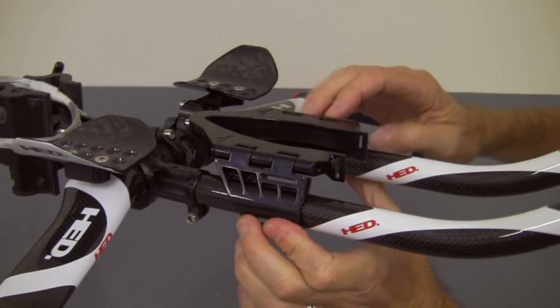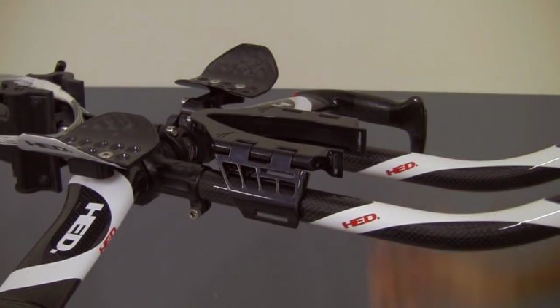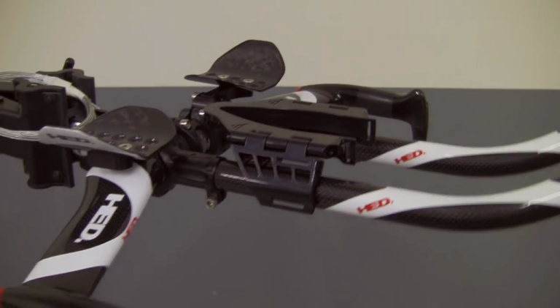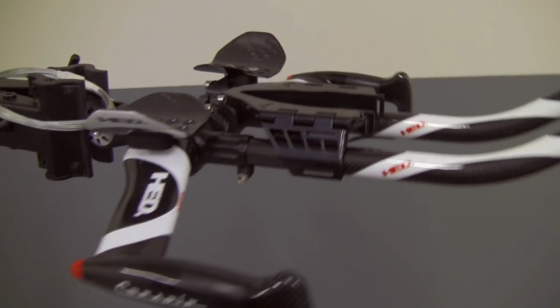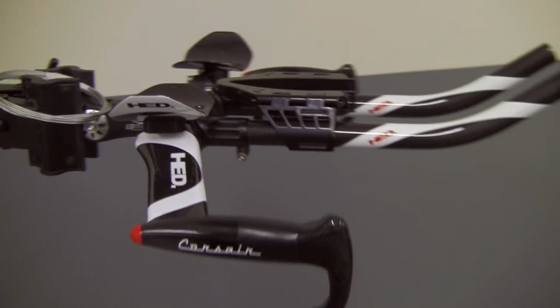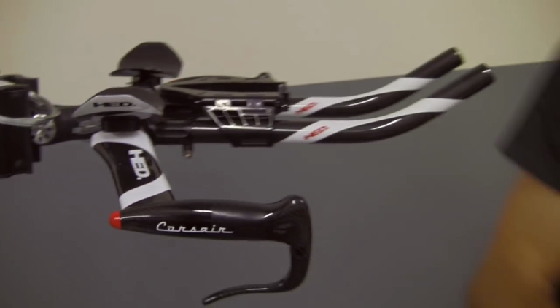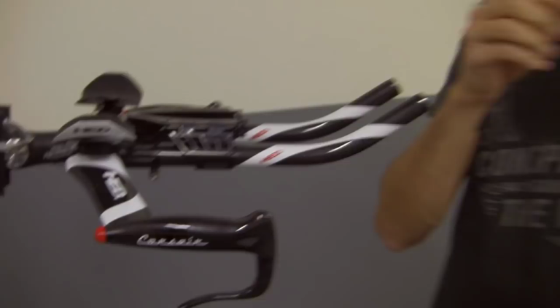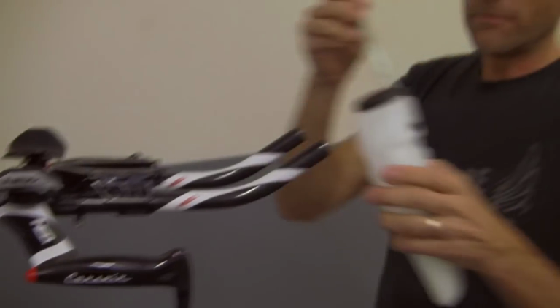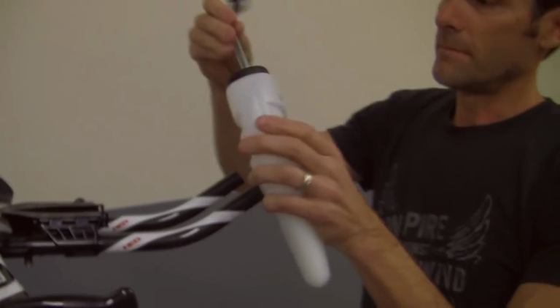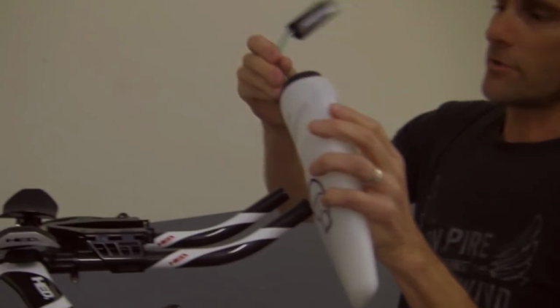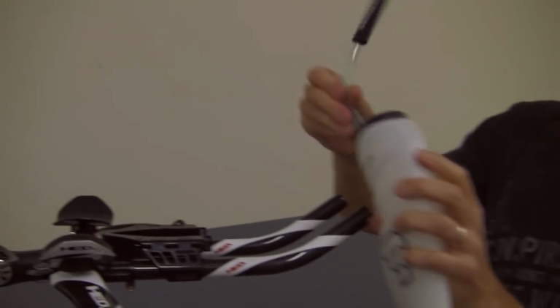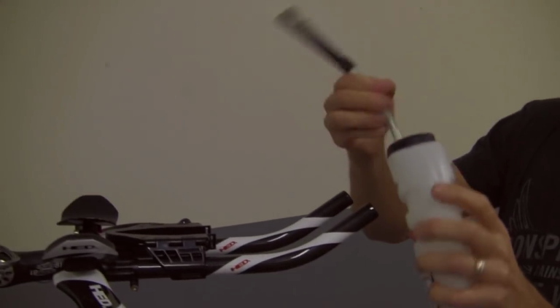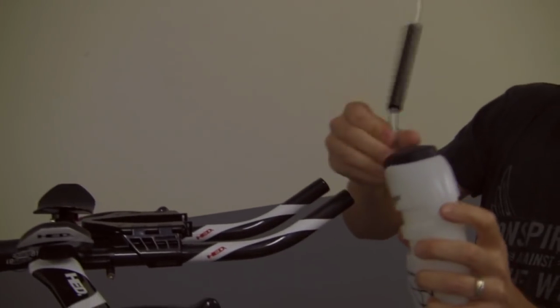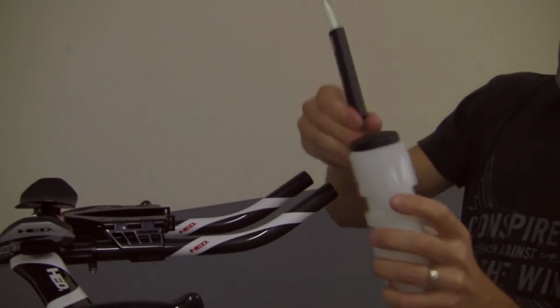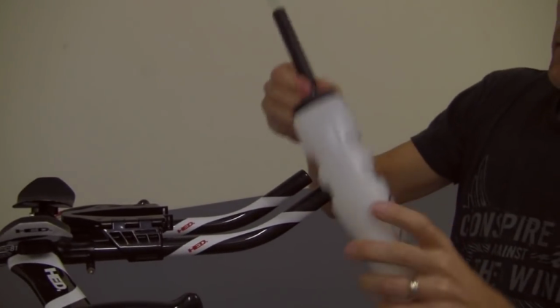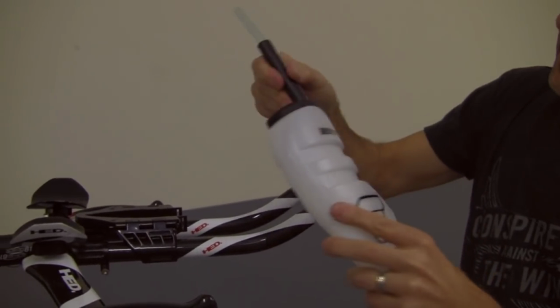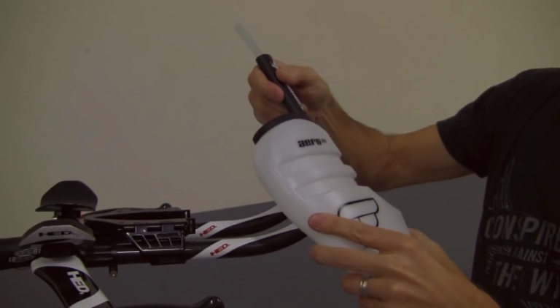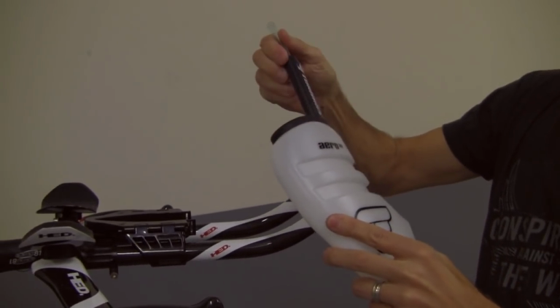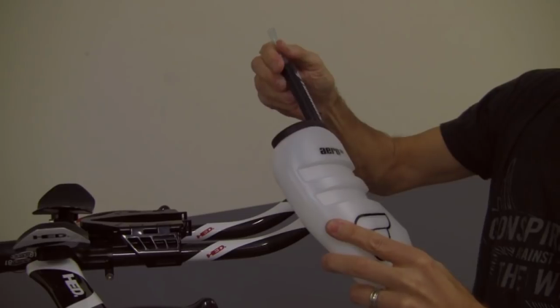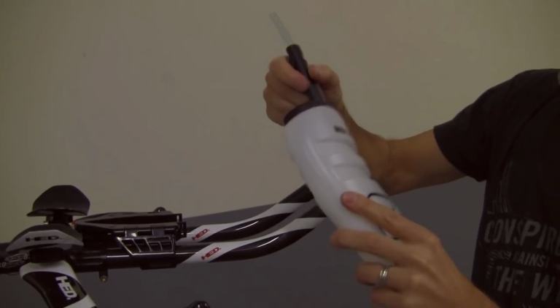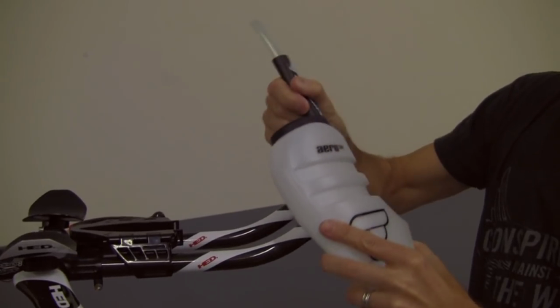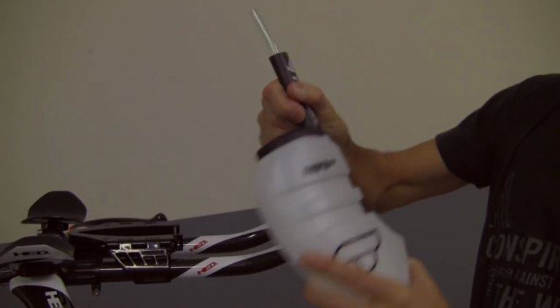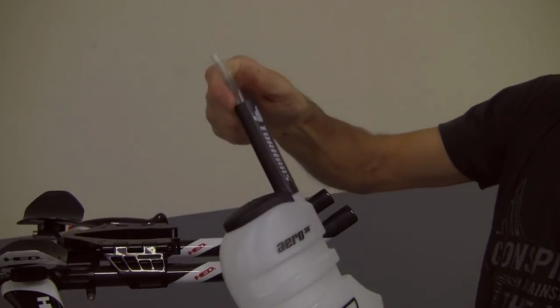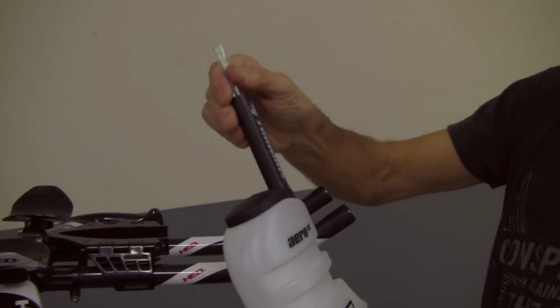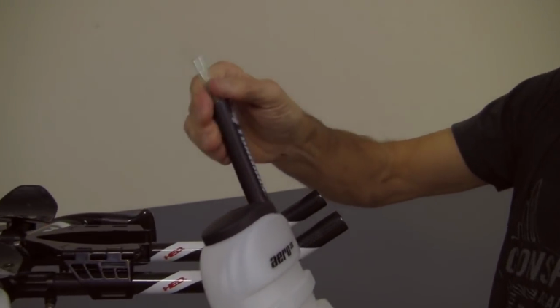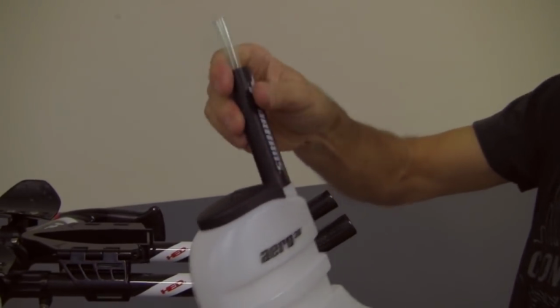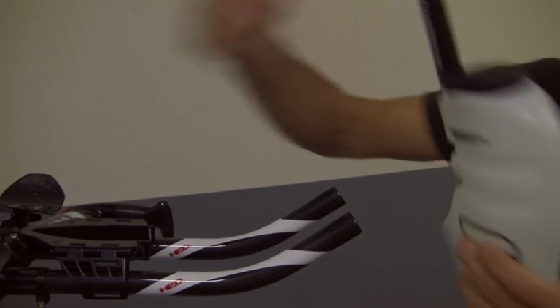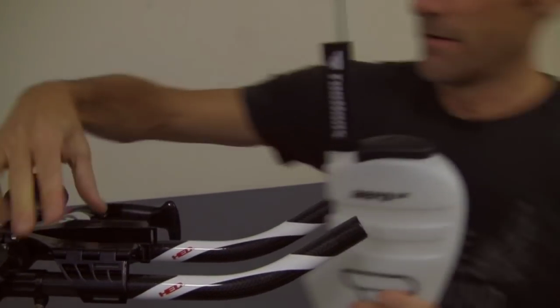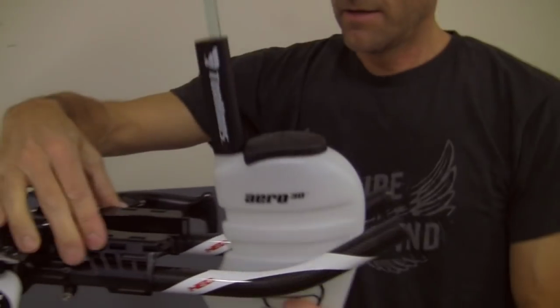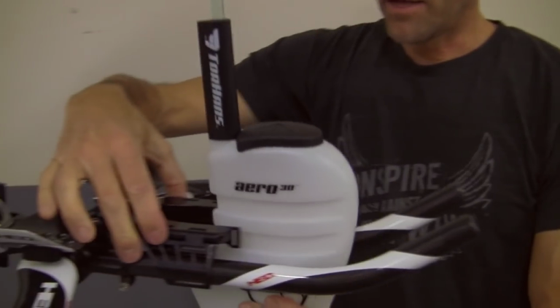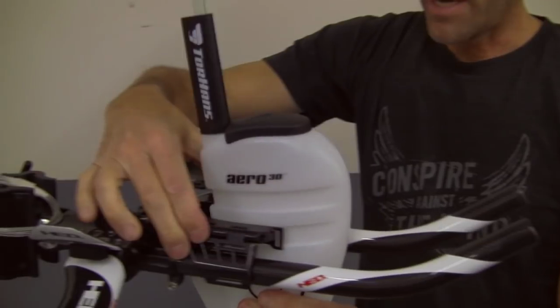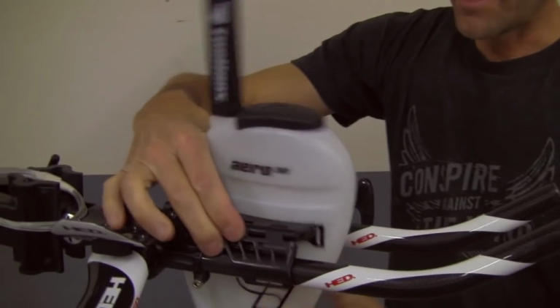Once that's put in place, just grab your Aero 30 bottle, insert the straw down inside, line up the Aero mast right here, pop that in place, get your straw at the right height and that will slide right in.